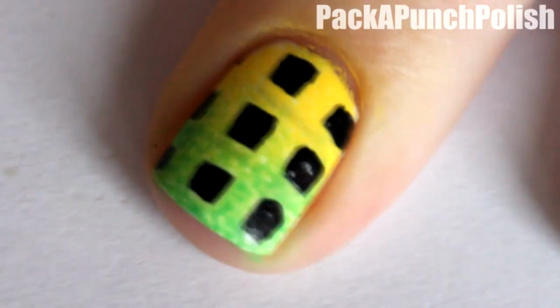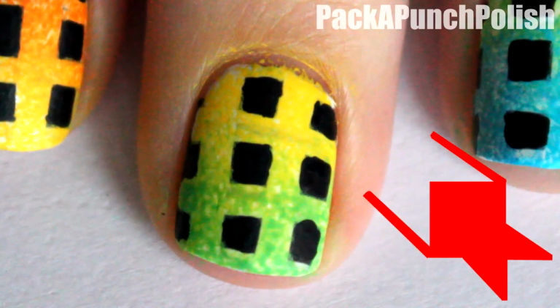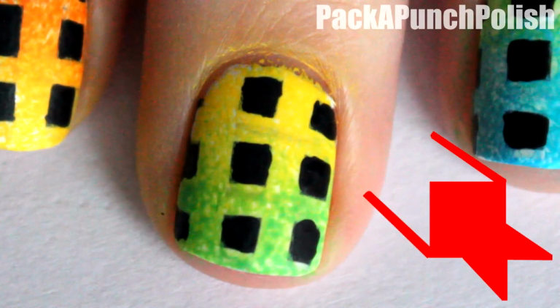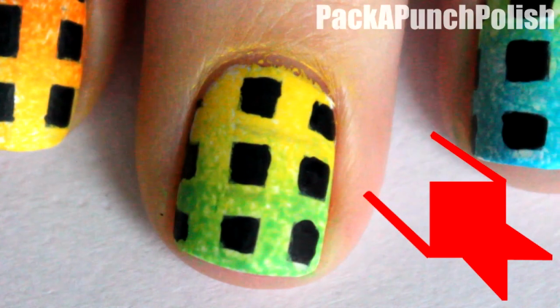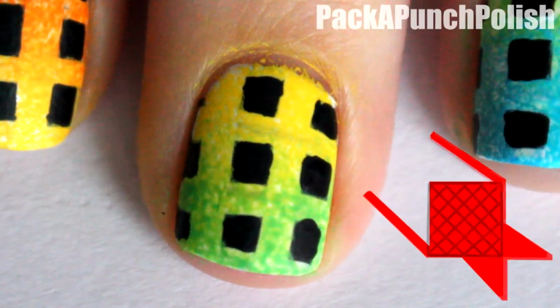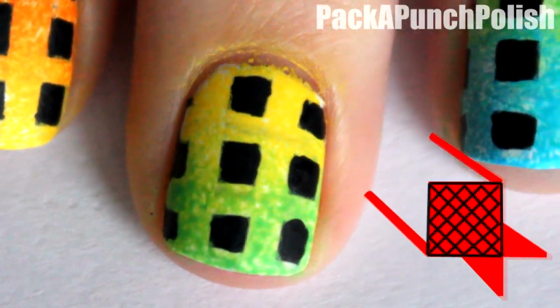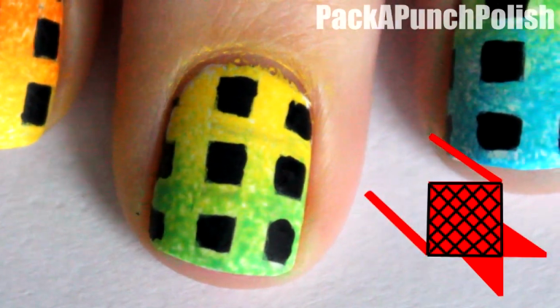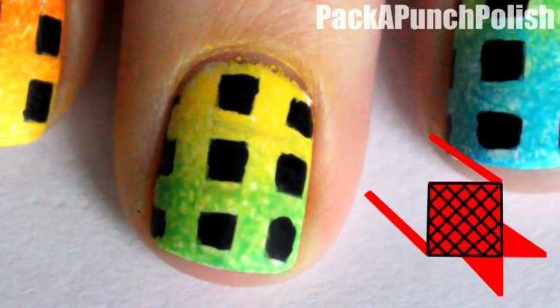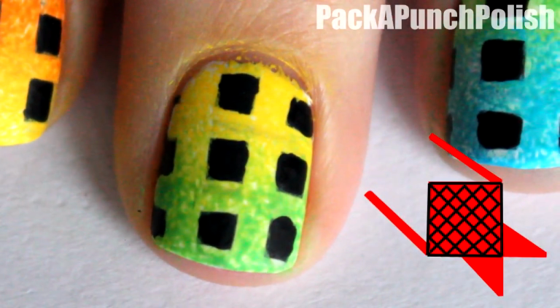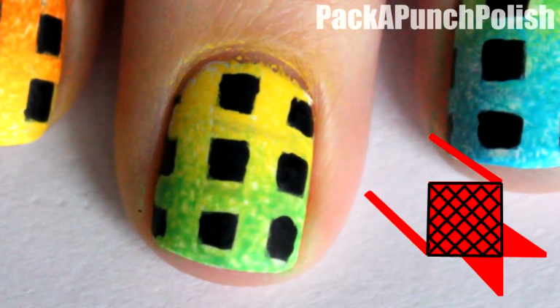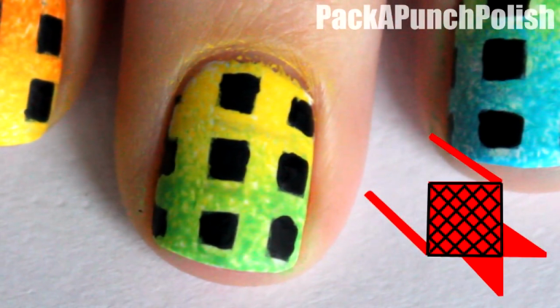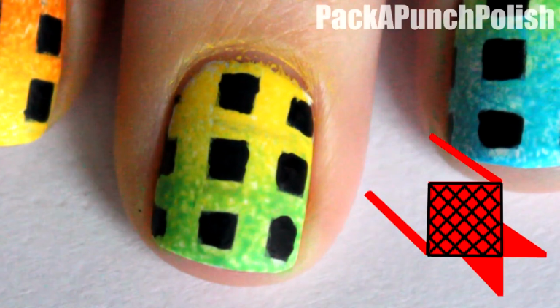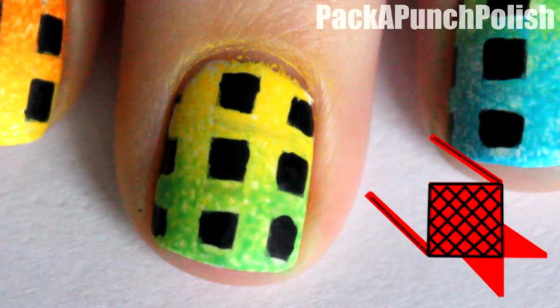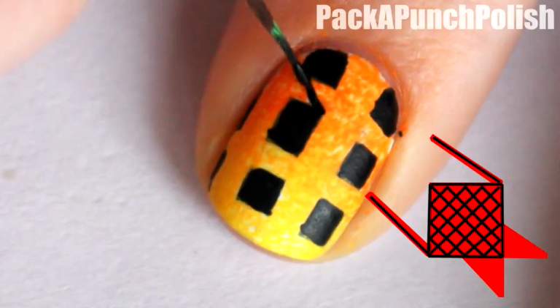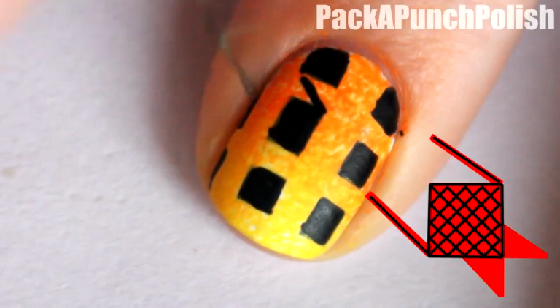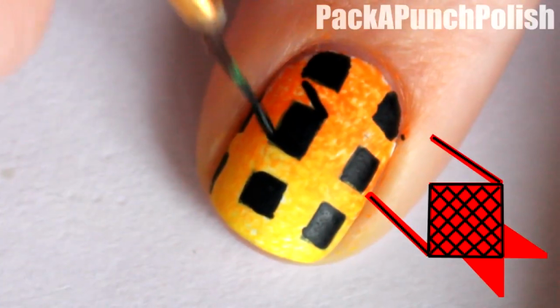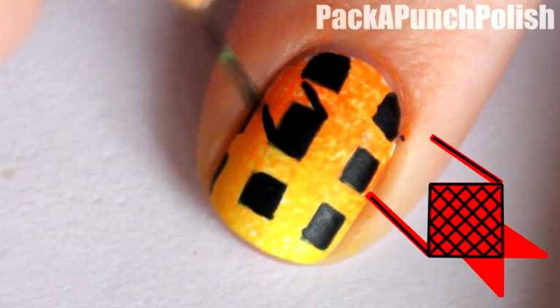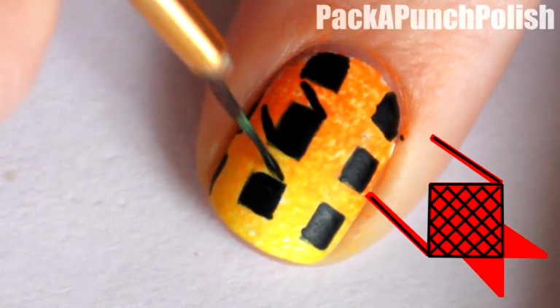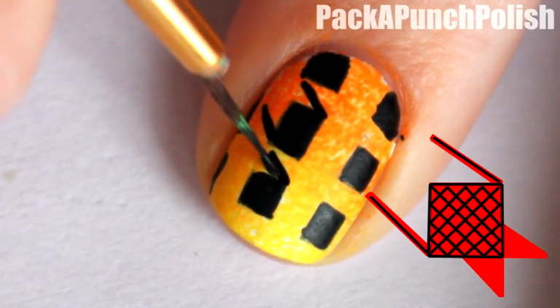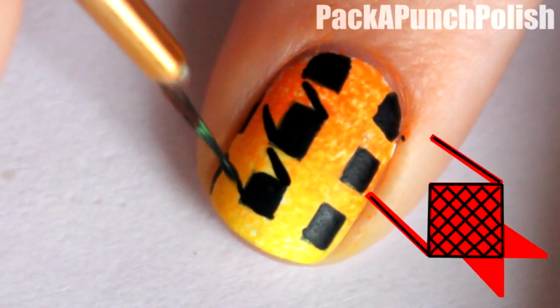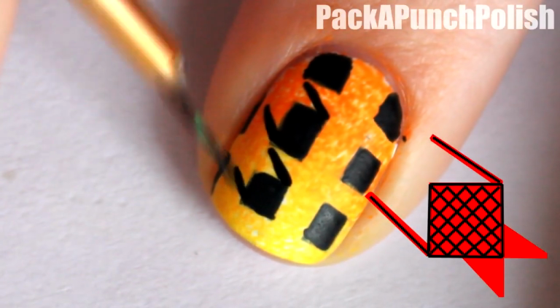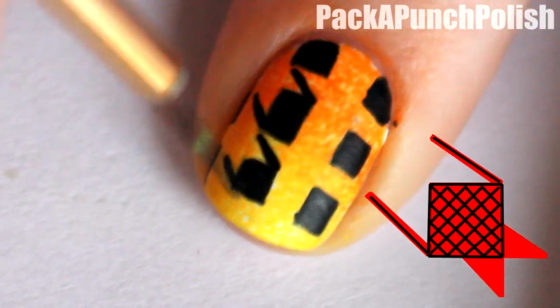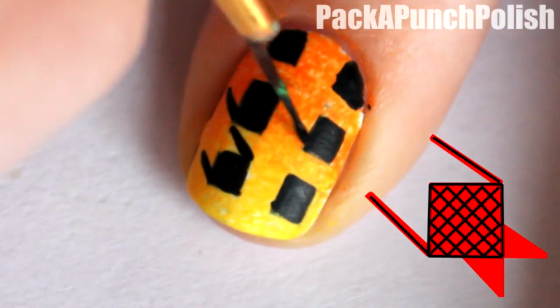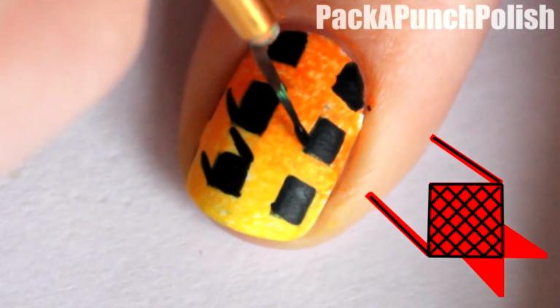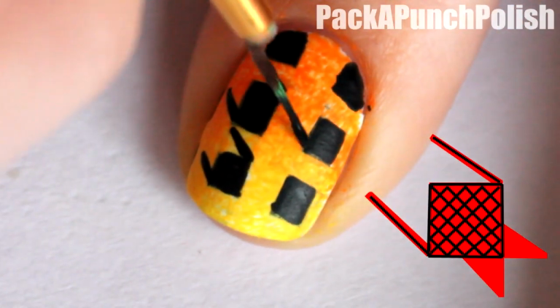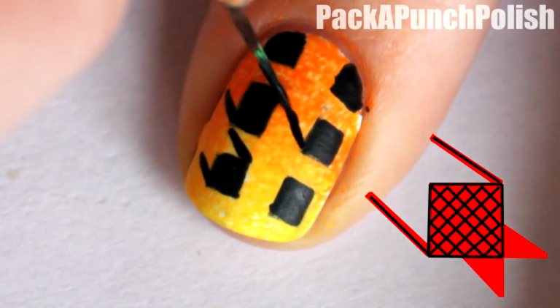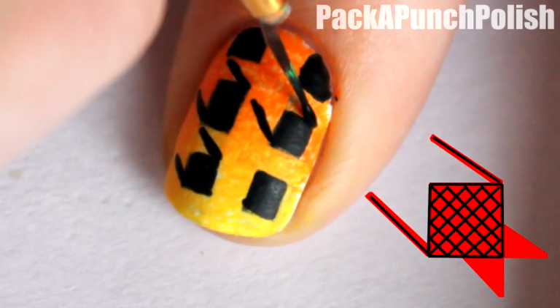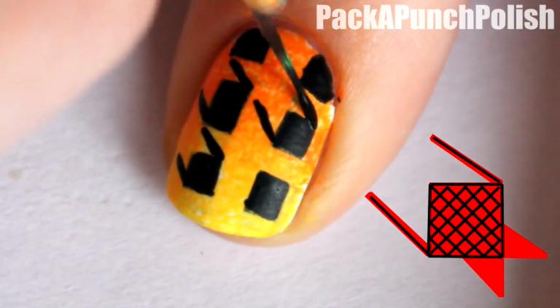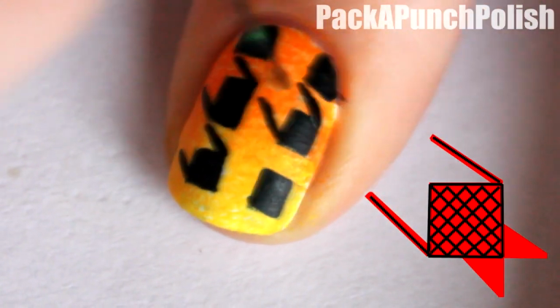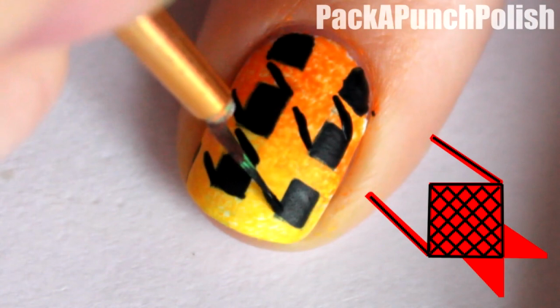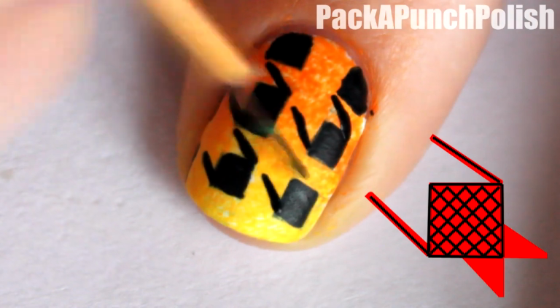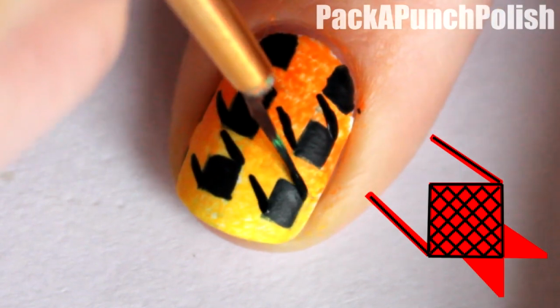As you can see, you already have the squares for the base of the houndstooth. Then add two lines to each and every square, and make sure they're always coming off the same corners.